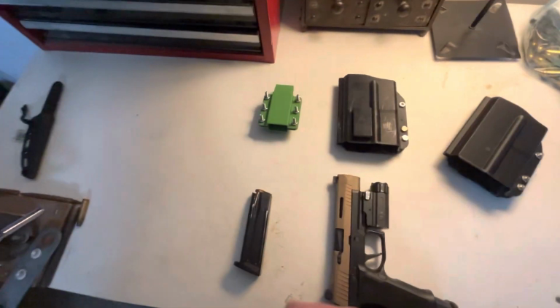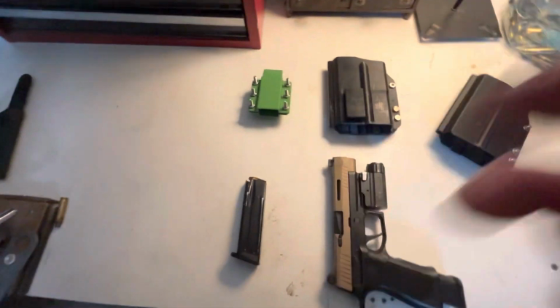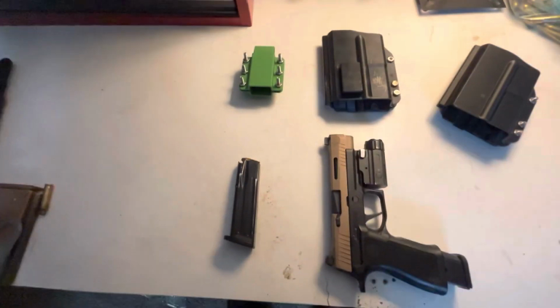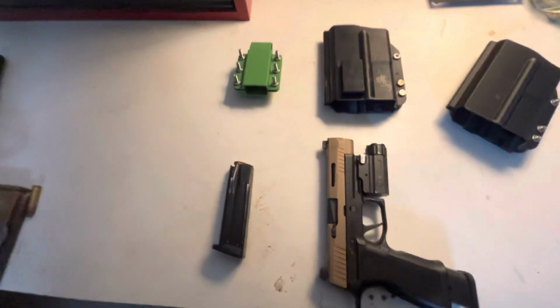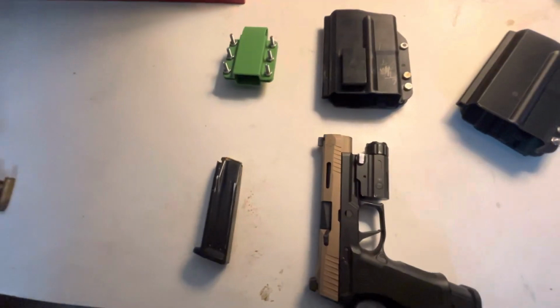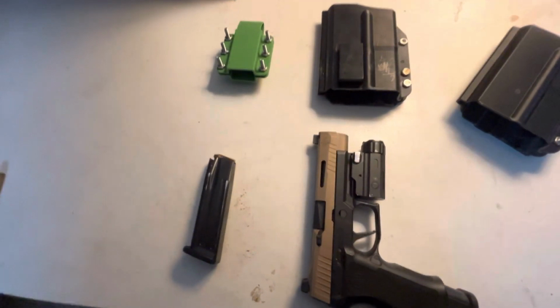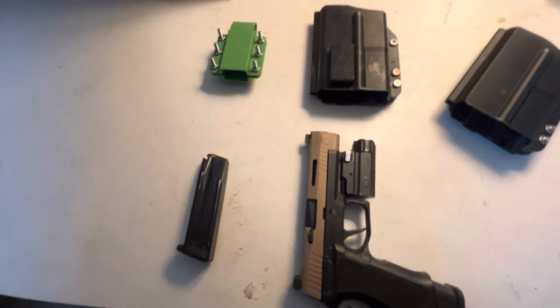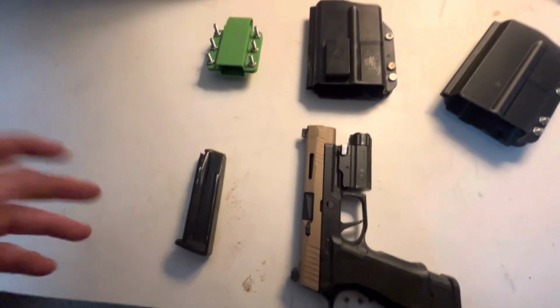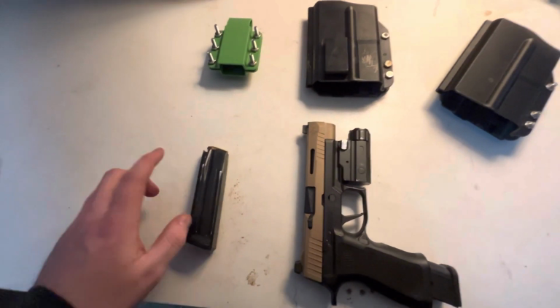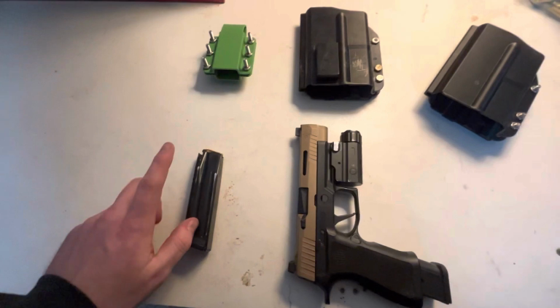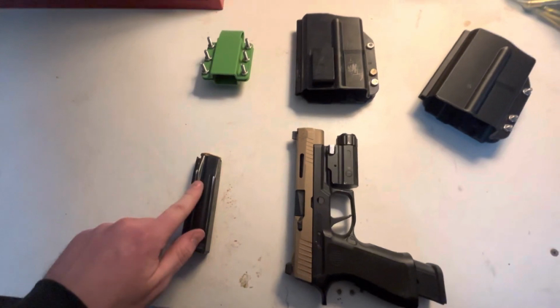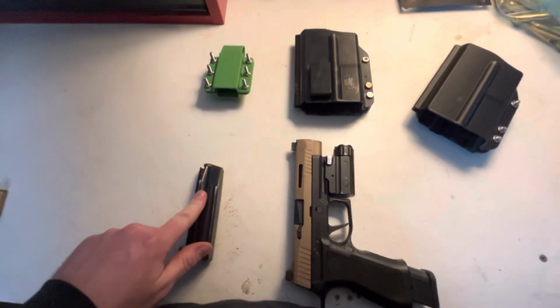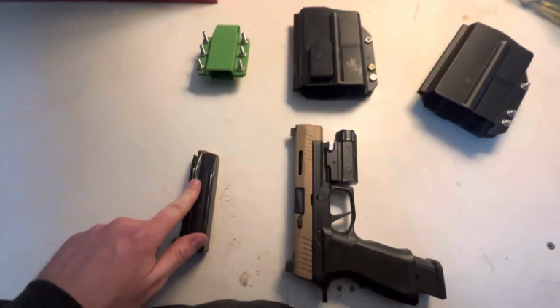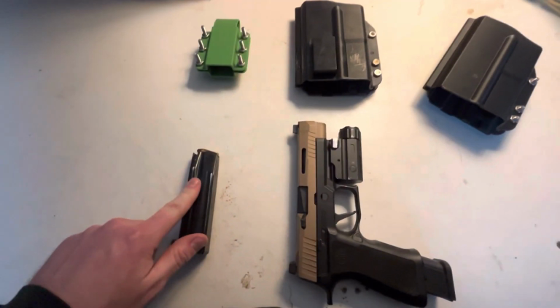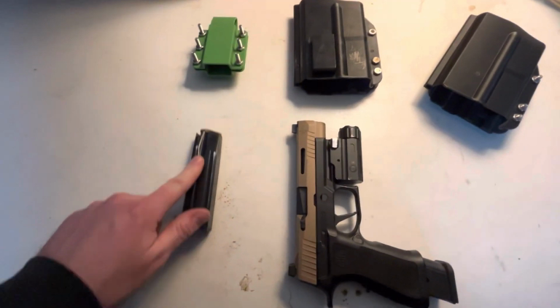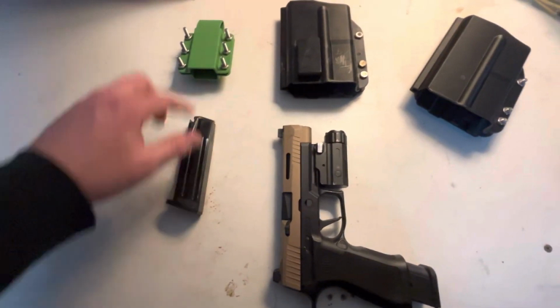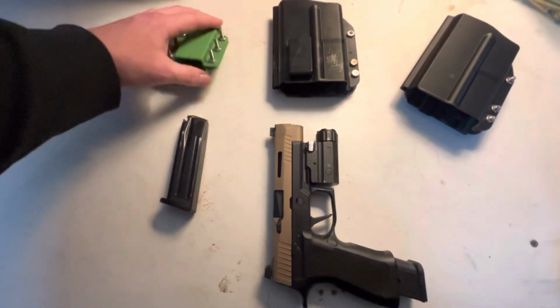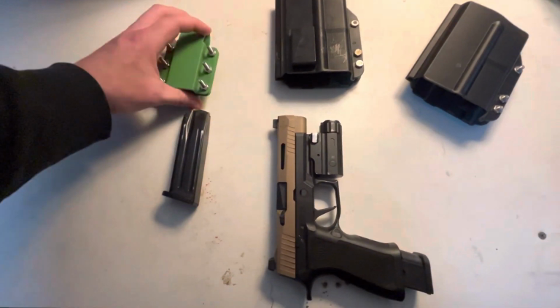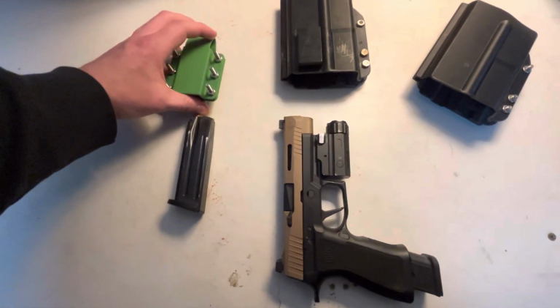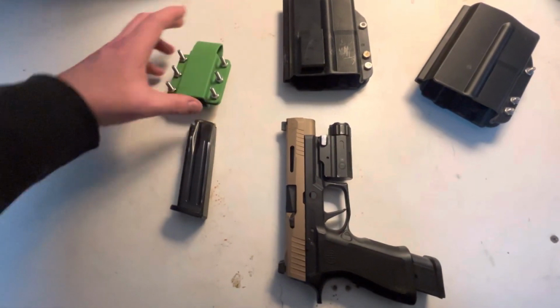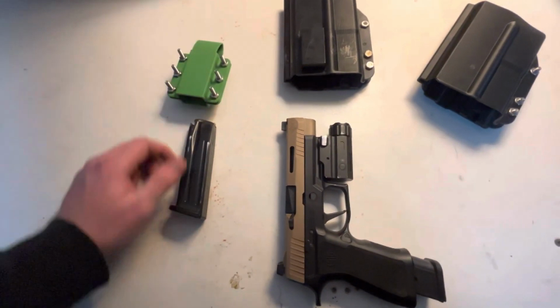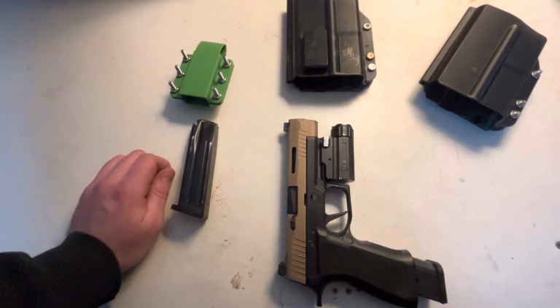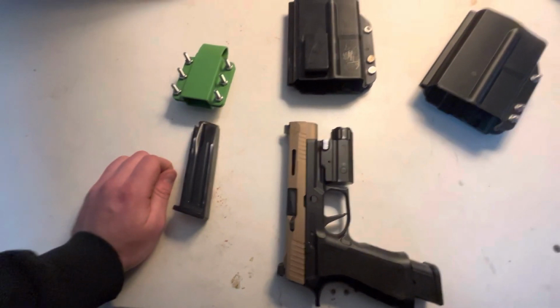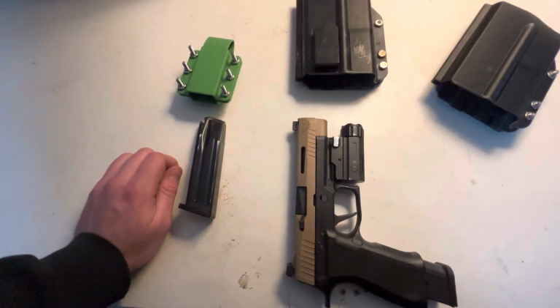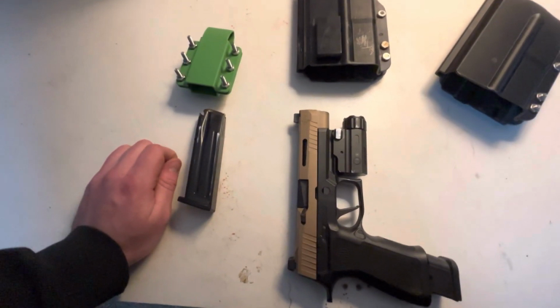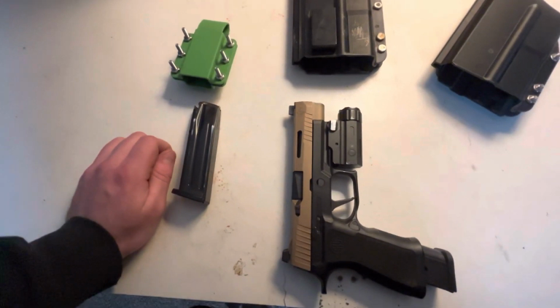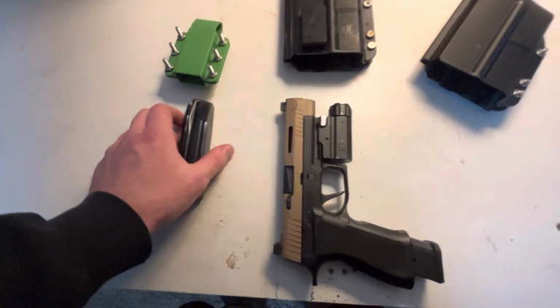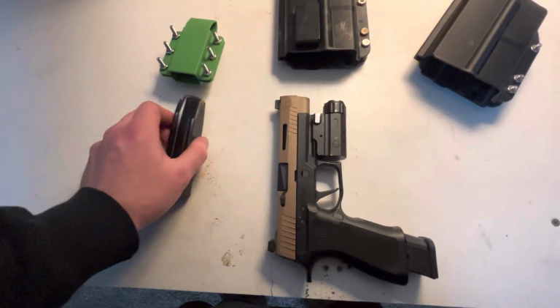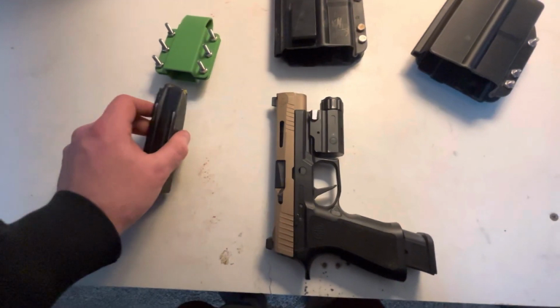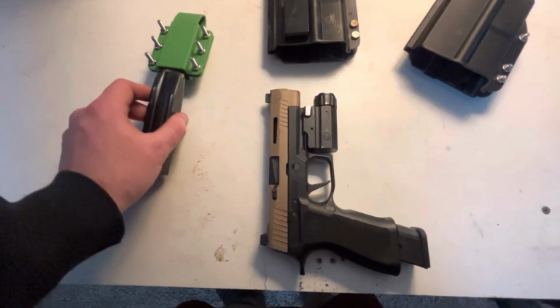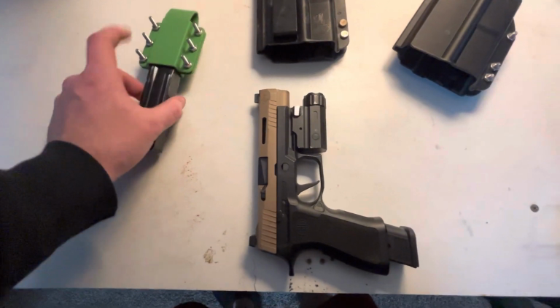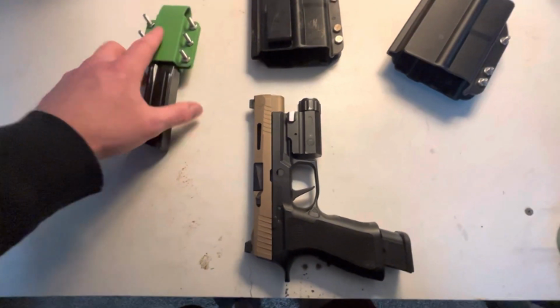Over here I also have a 'We the People' mag holder that I lost, so I made this thing.